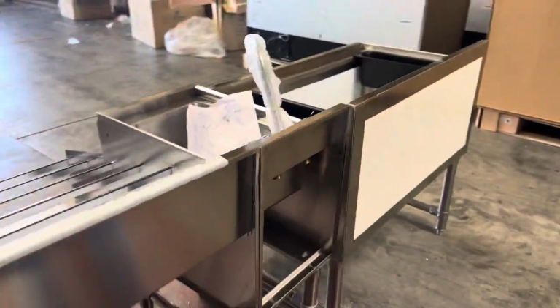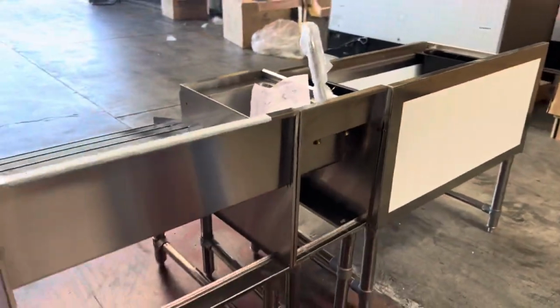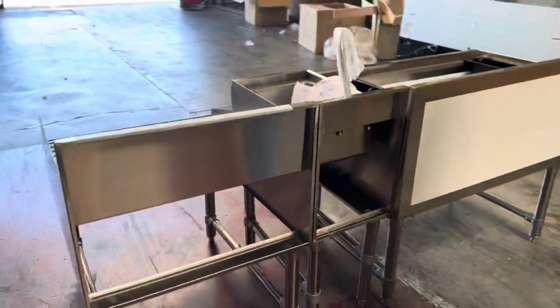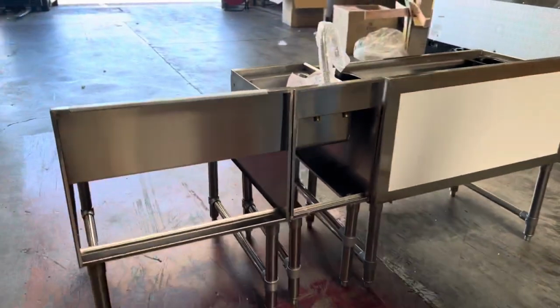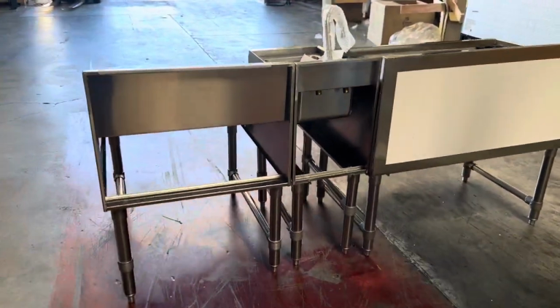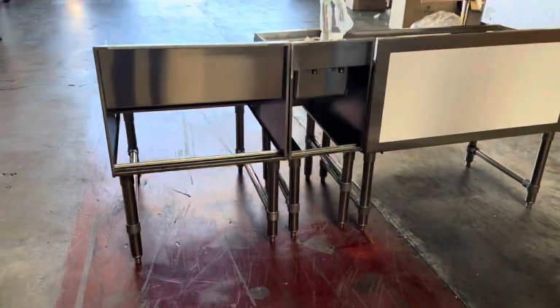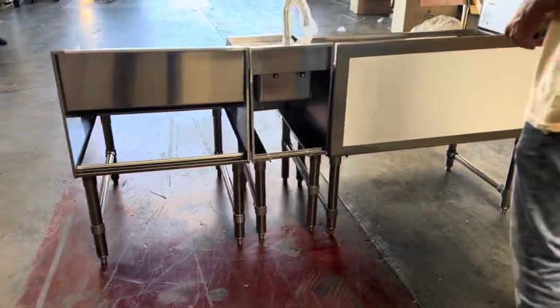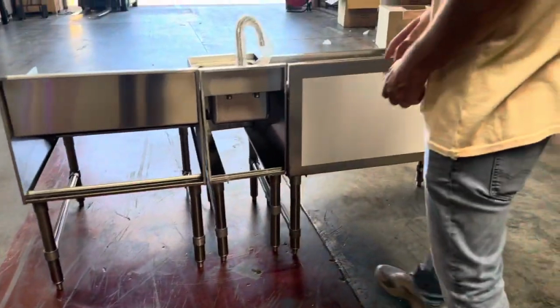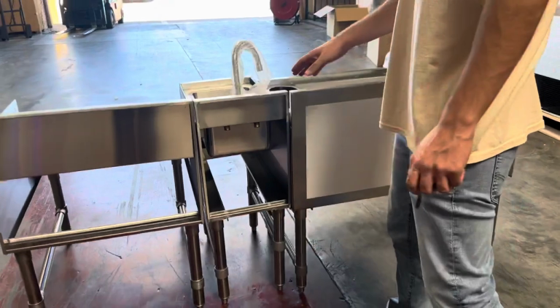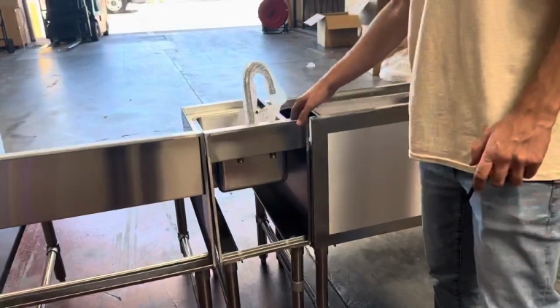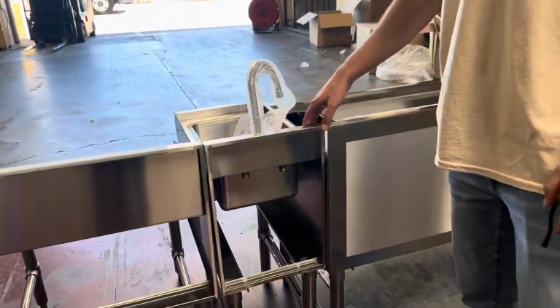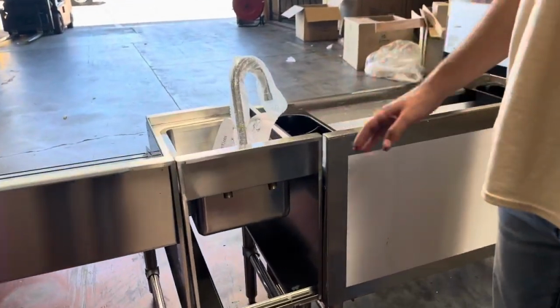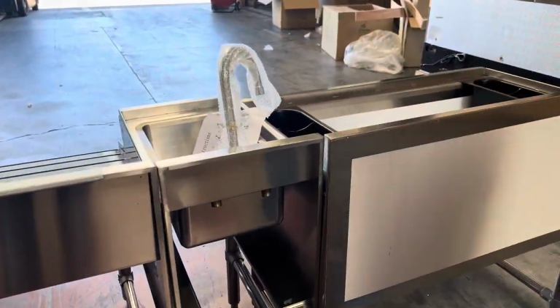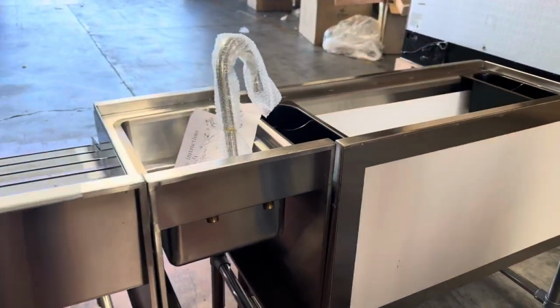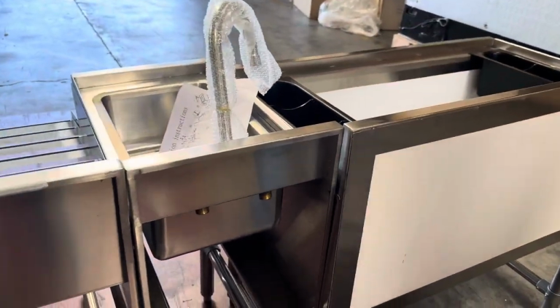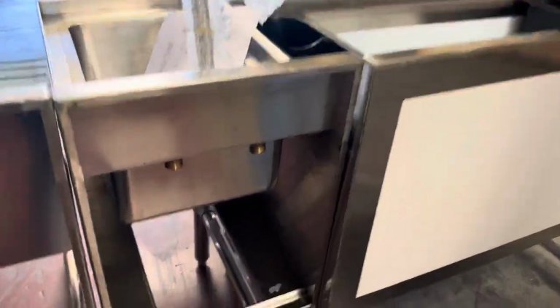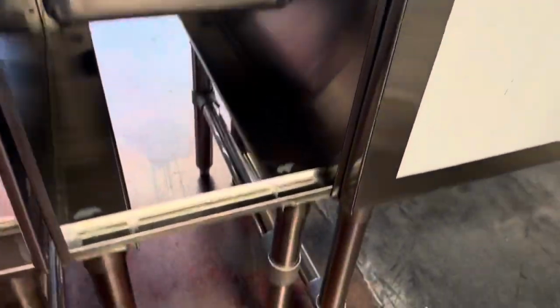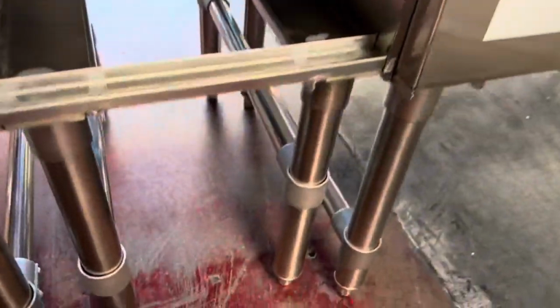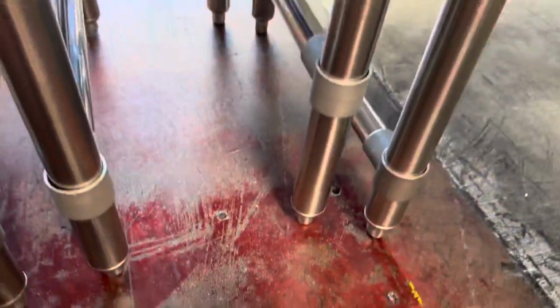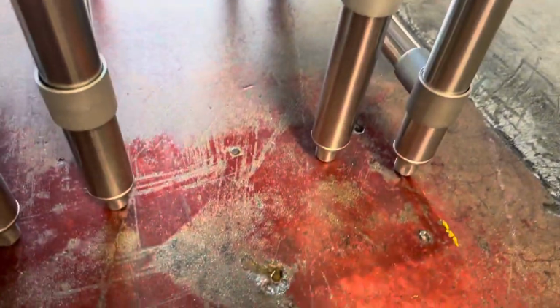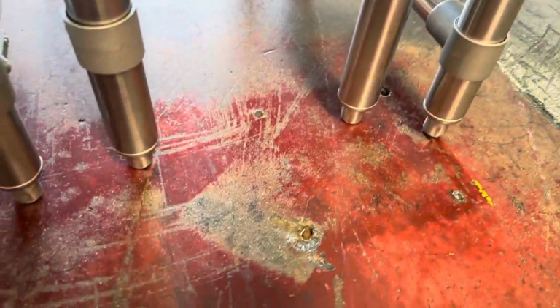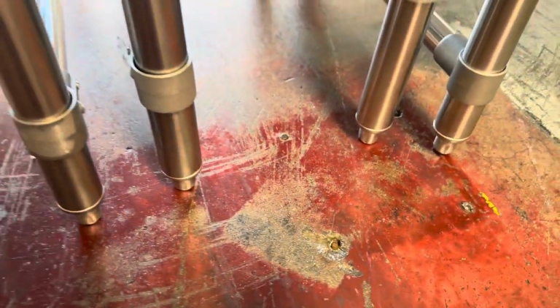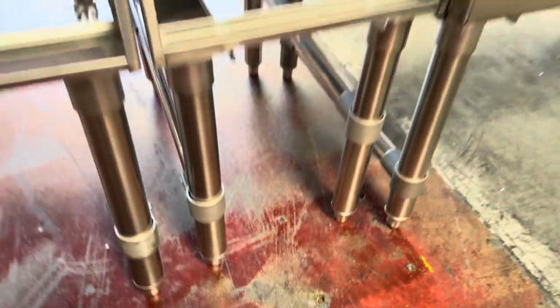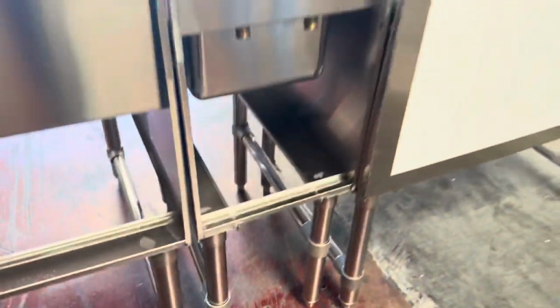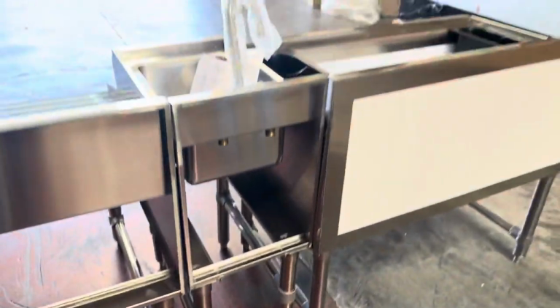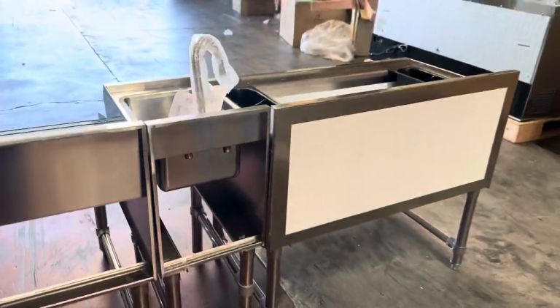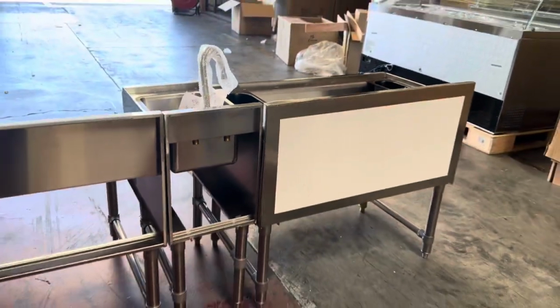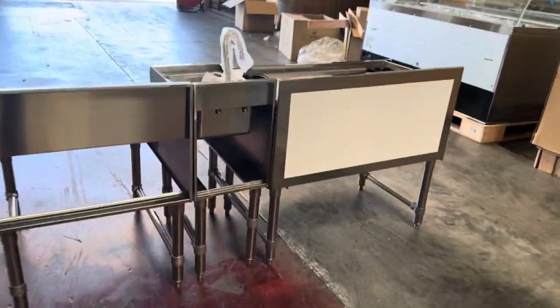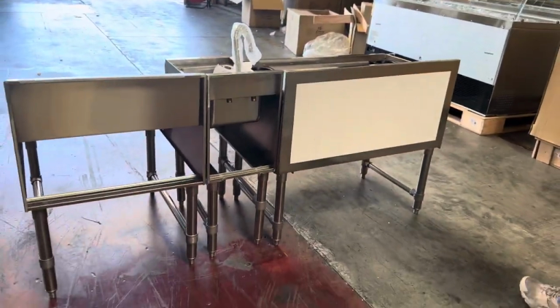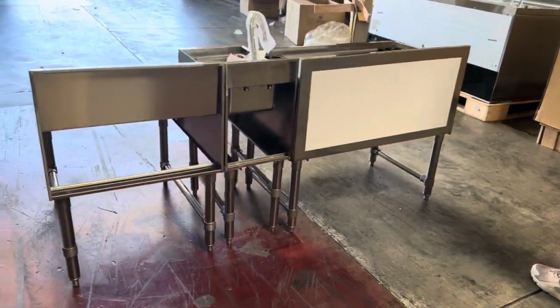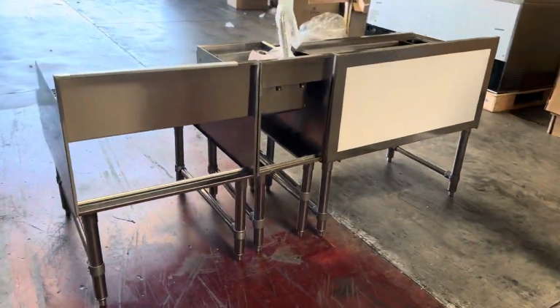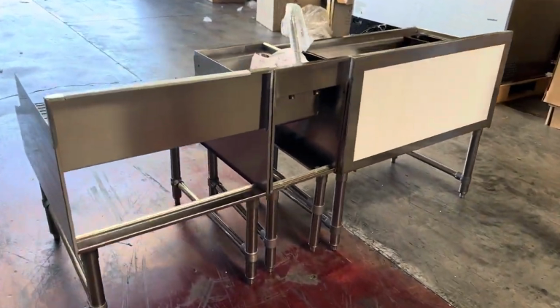This combination cocktail station has adjustable legs on all sections, so if one section is higher than the others, you can just go ahead and adjust those legs accordingly.